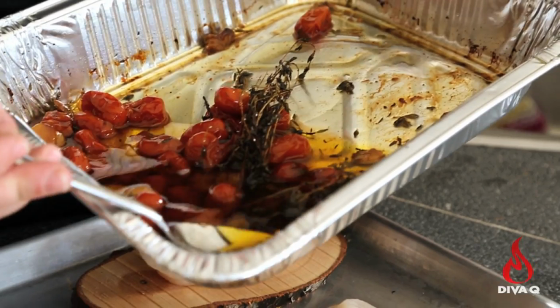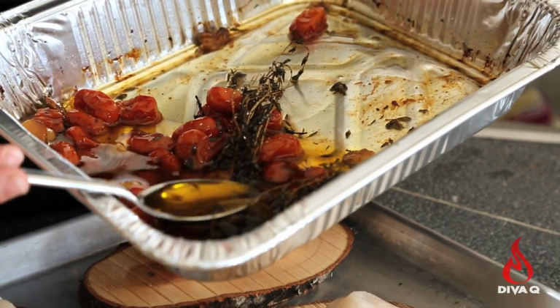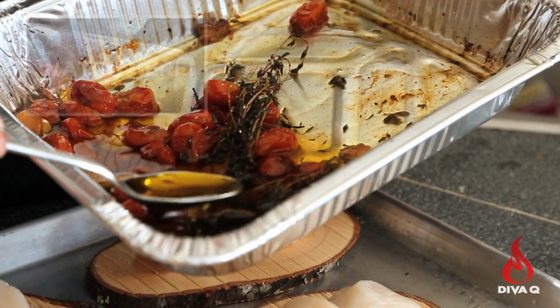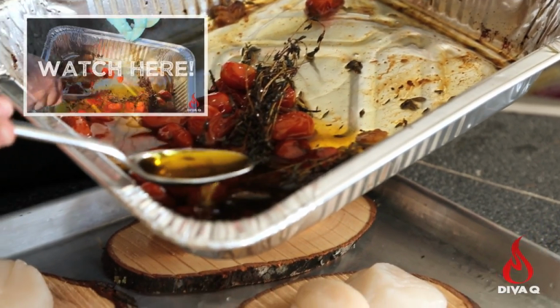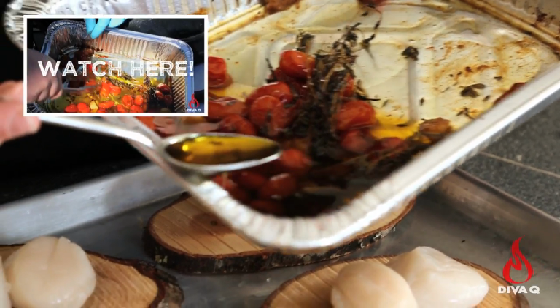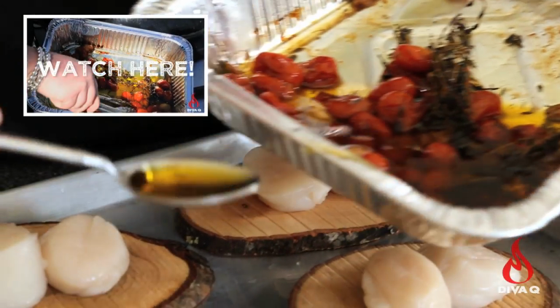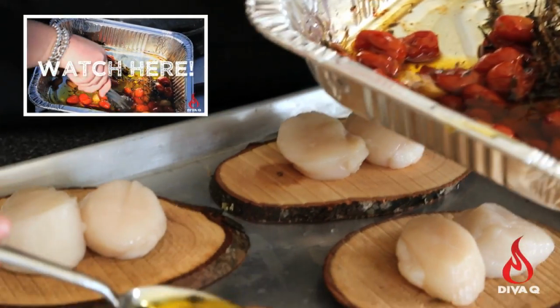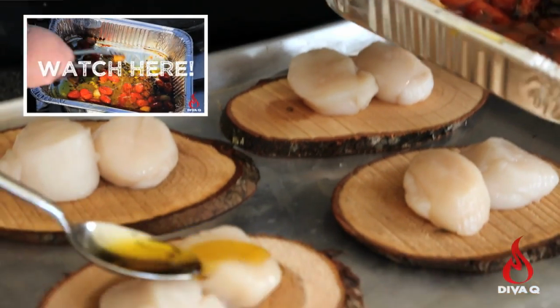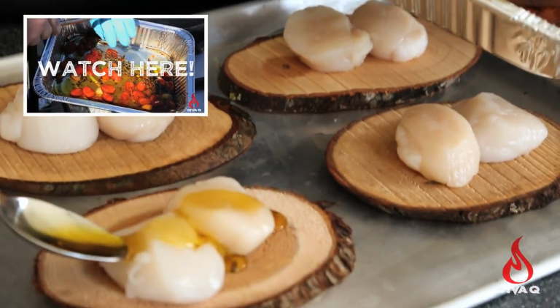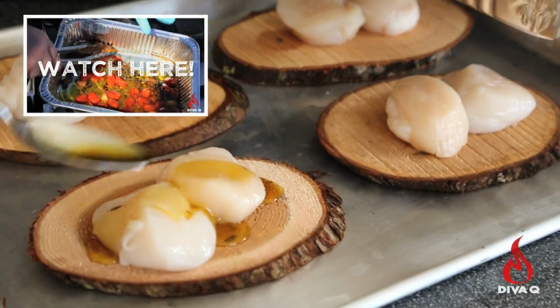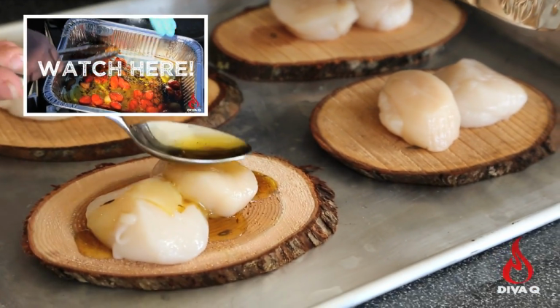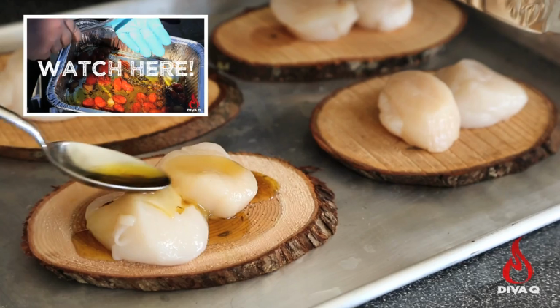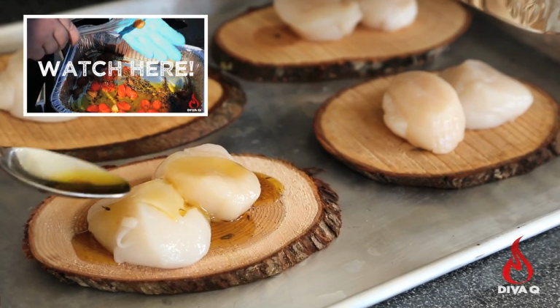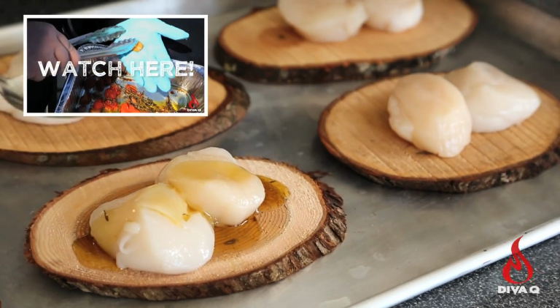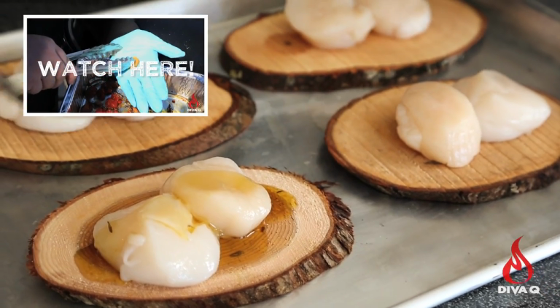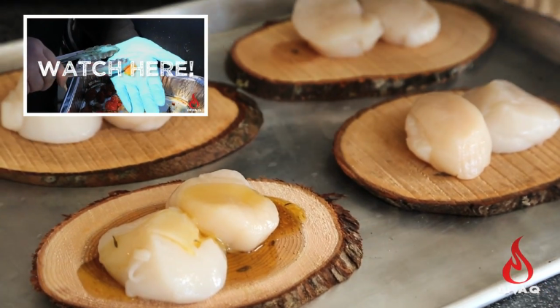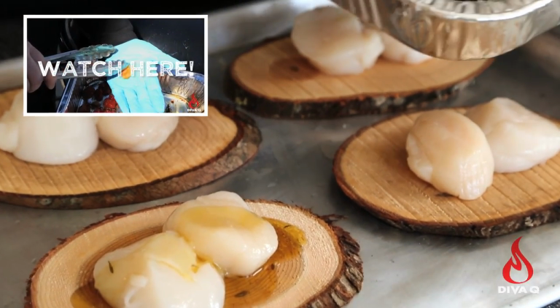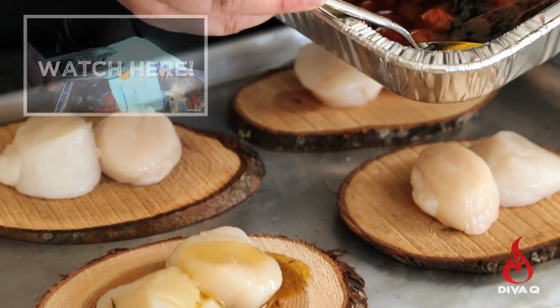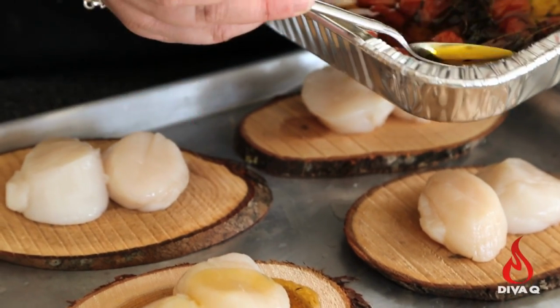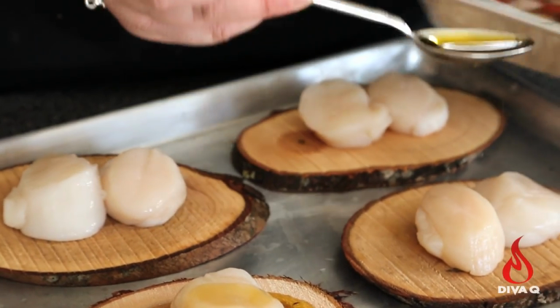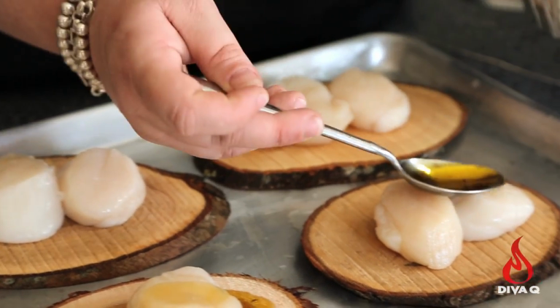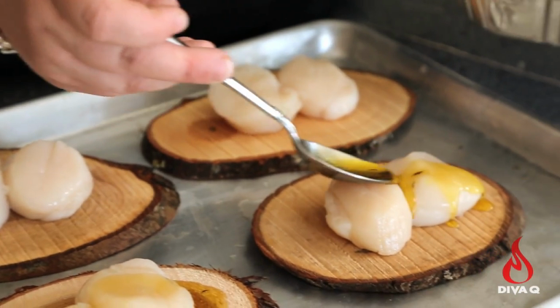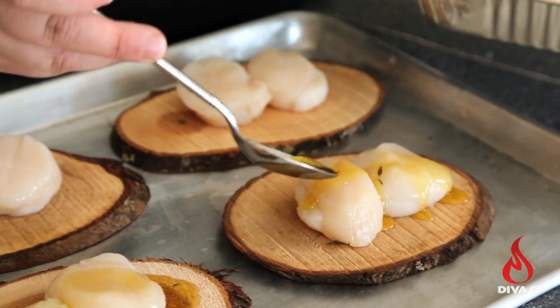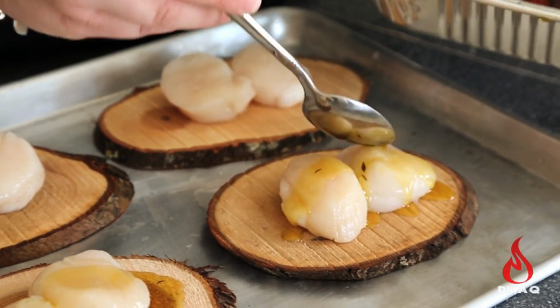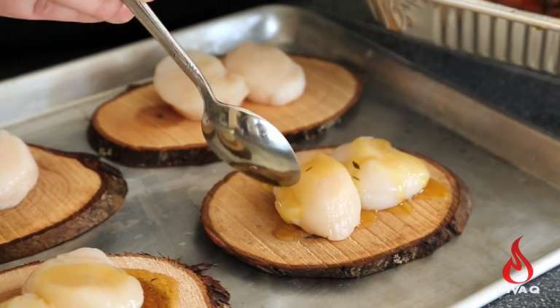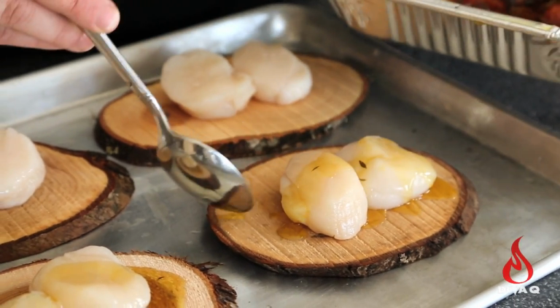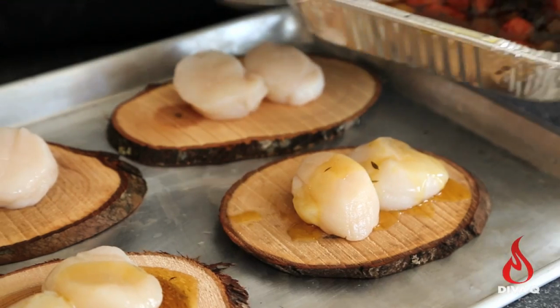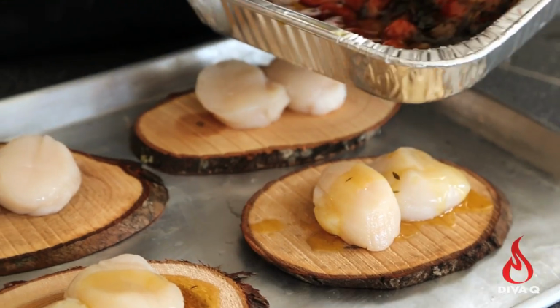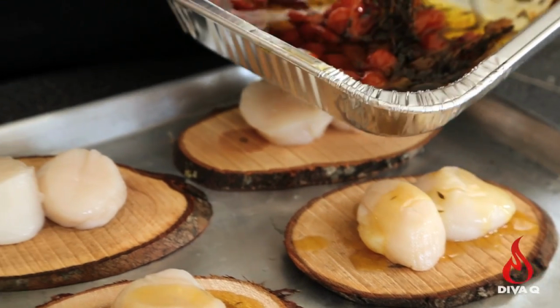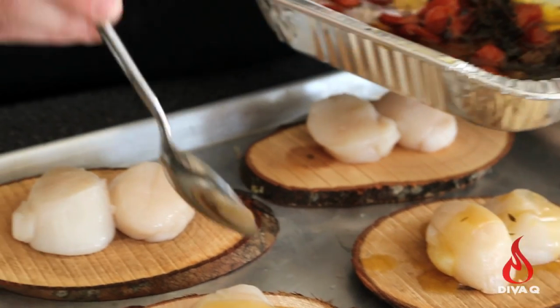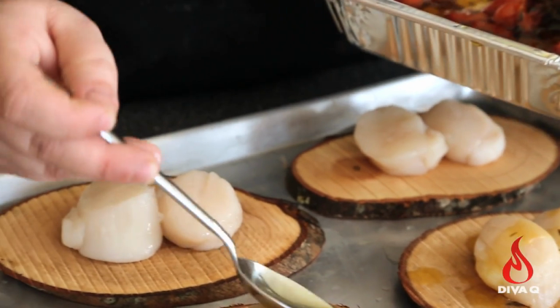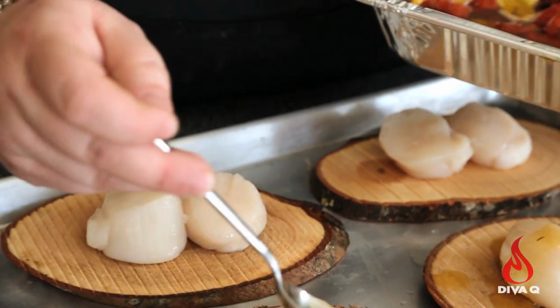Earlier — check the link below — we made a delicious smoke-flavor infused oil with tomatoes, thyme, and garlic. Absolutely delicious. Drizzle on a couple of tablespoons of our beautiful smoked oil.